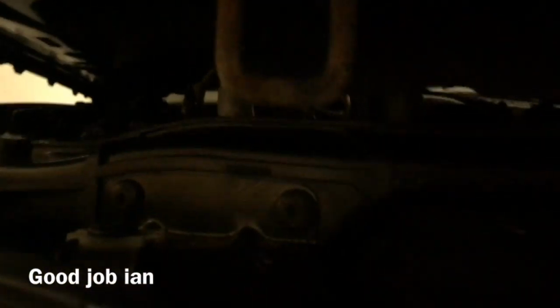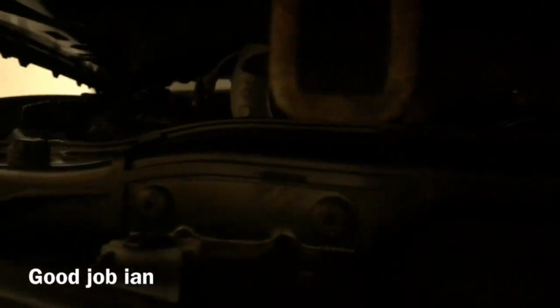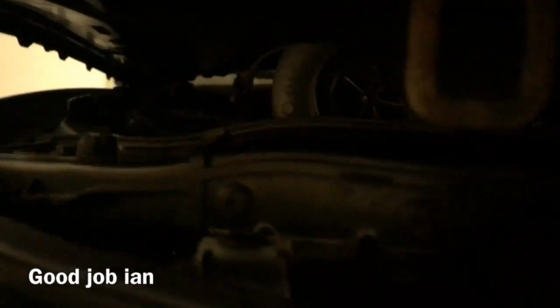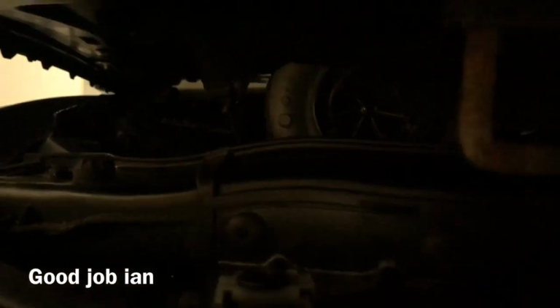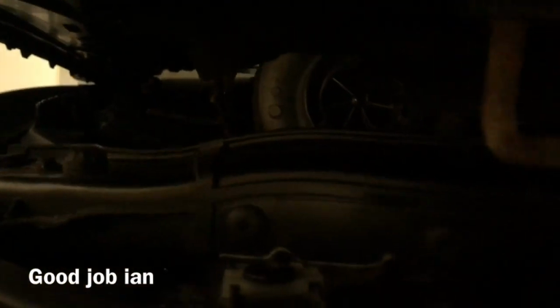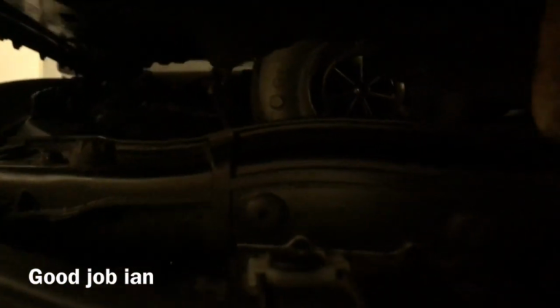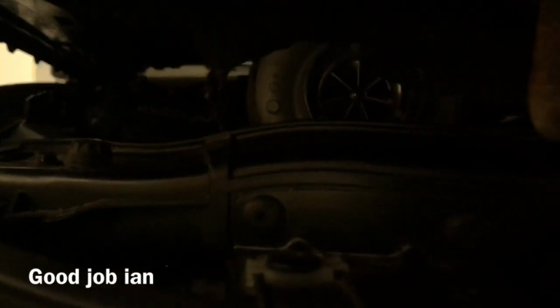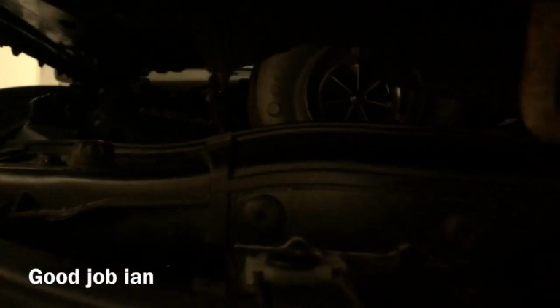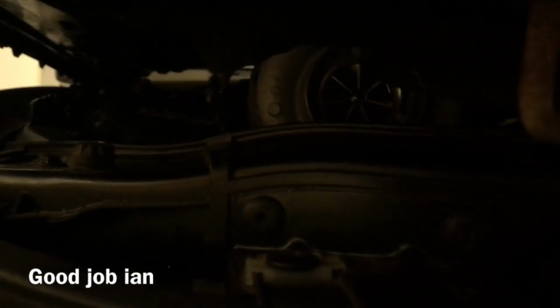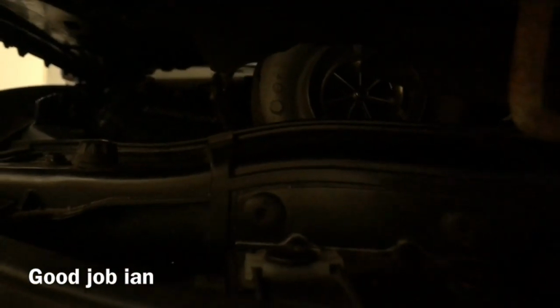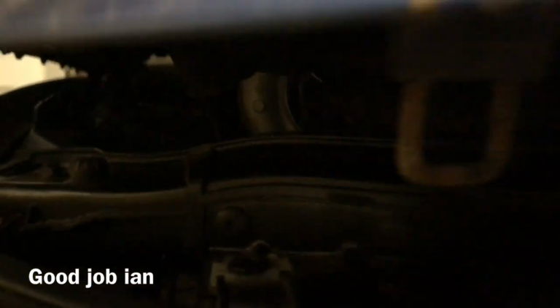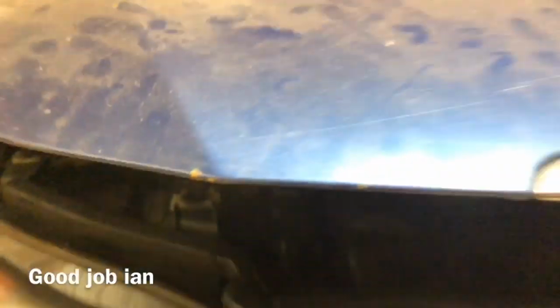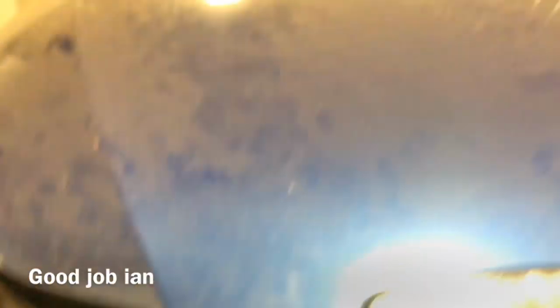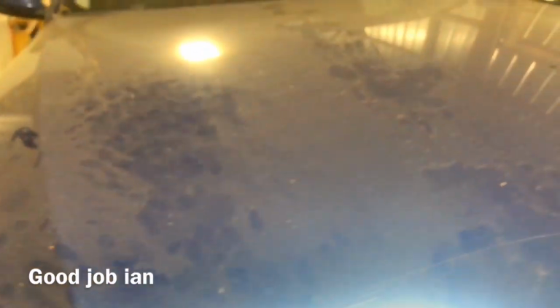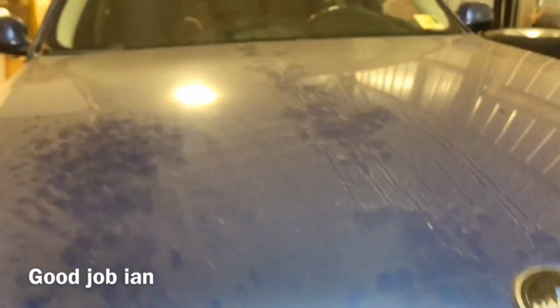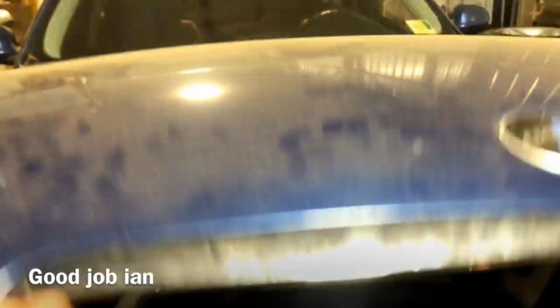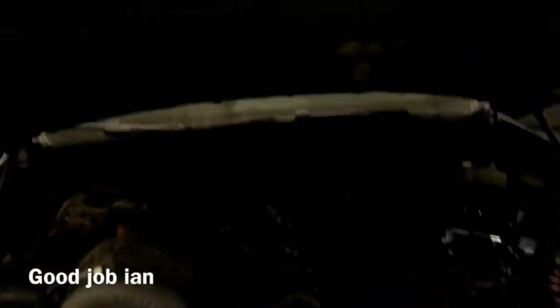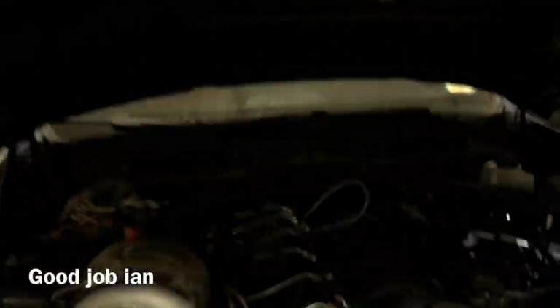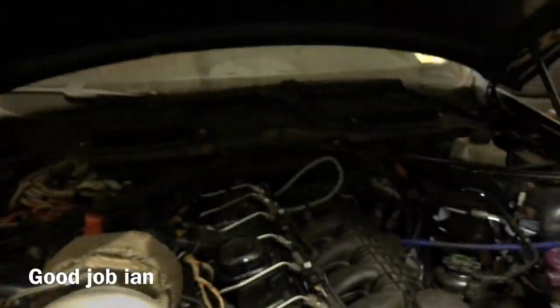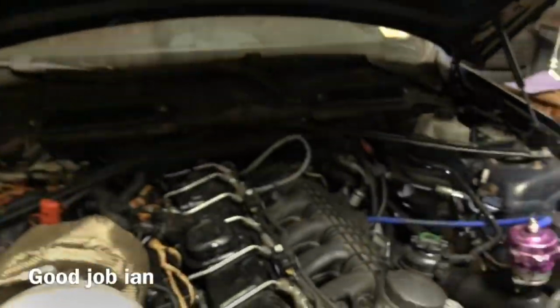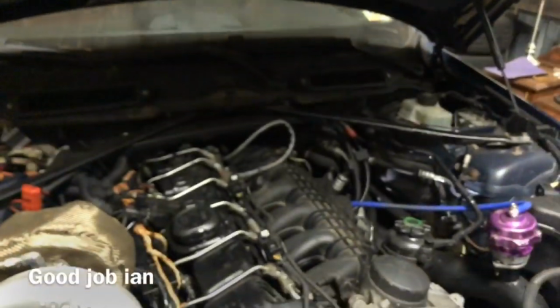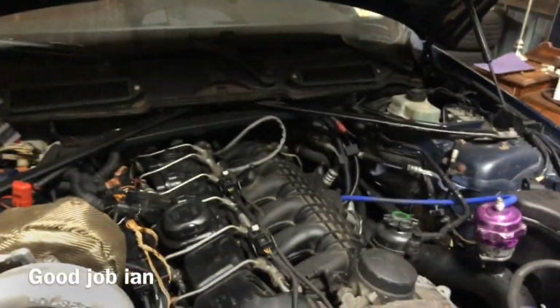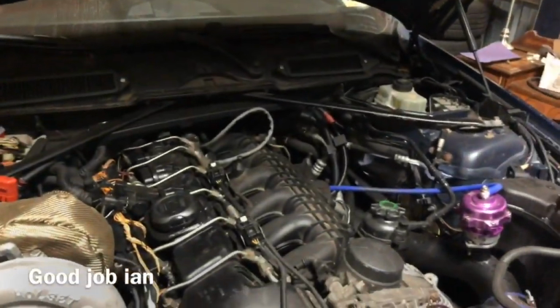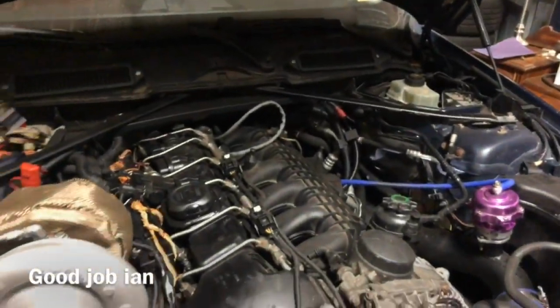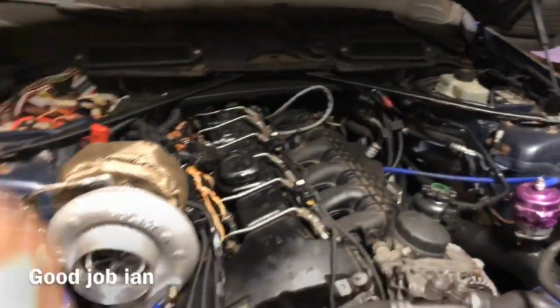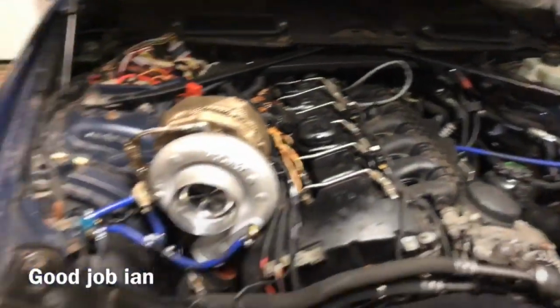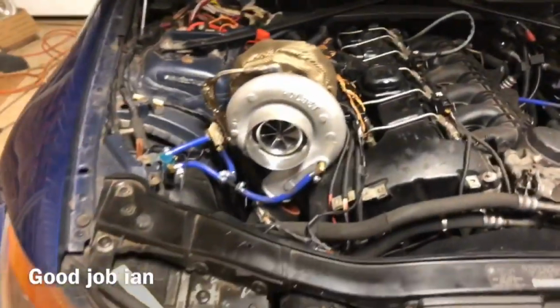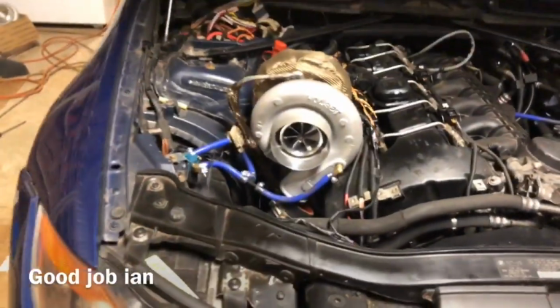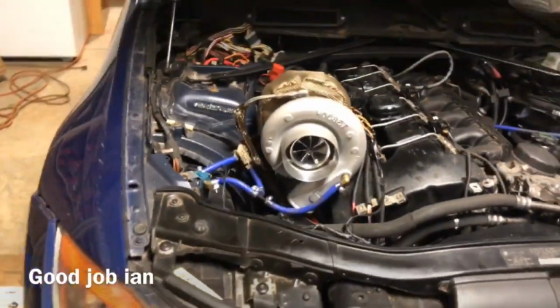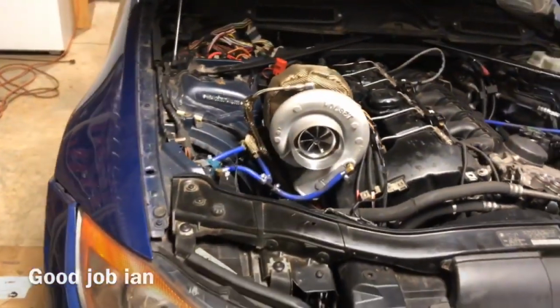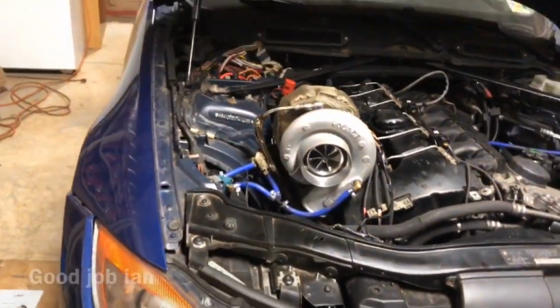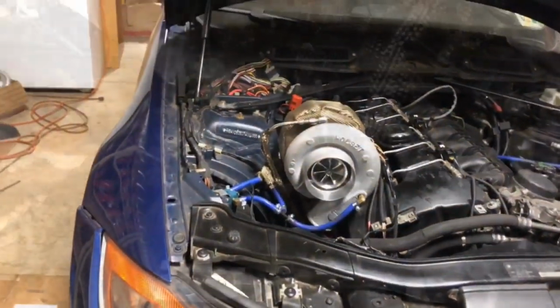There's something wrong with the transmission lines for some reason. It's not going into gear right.